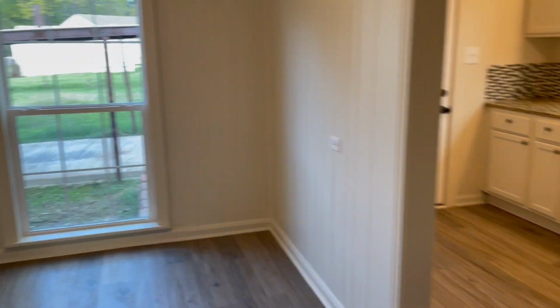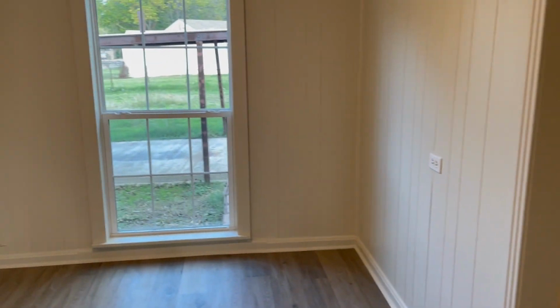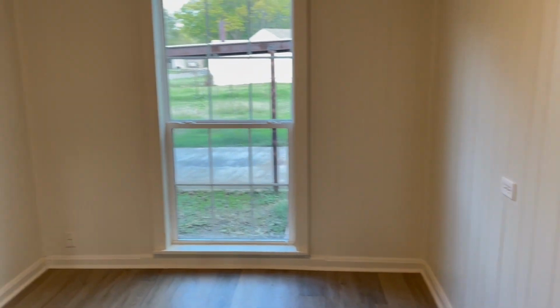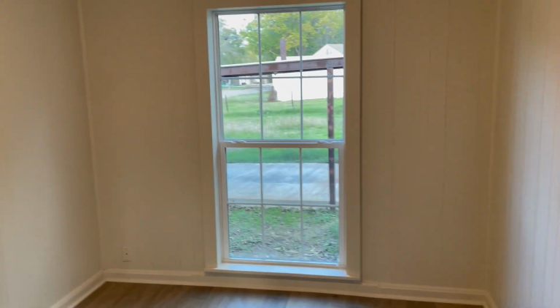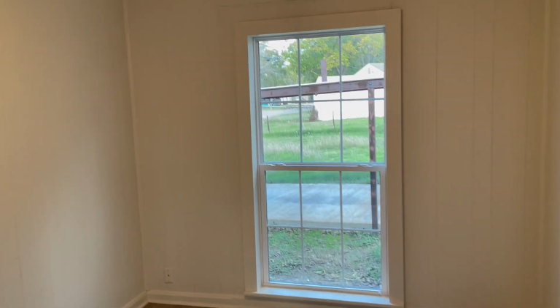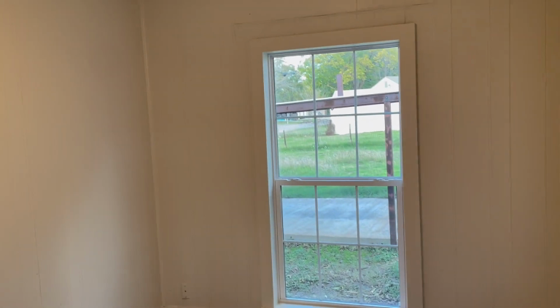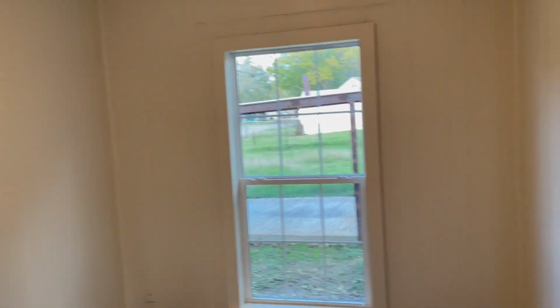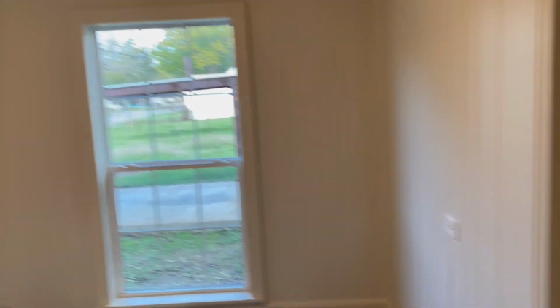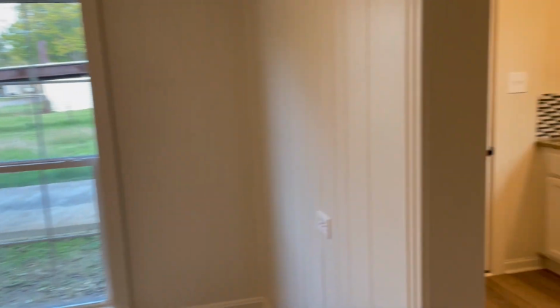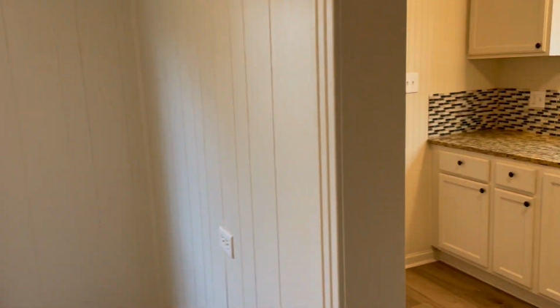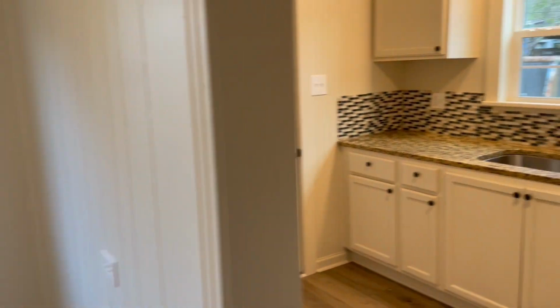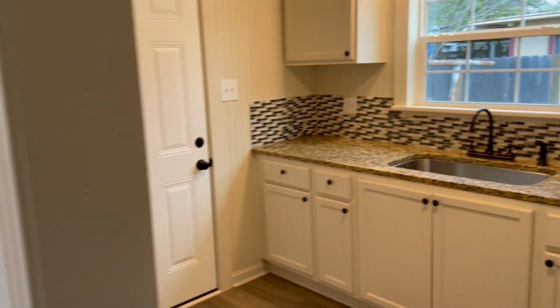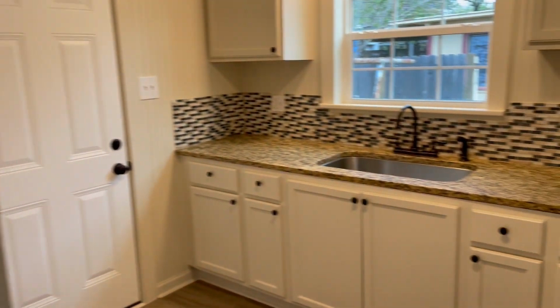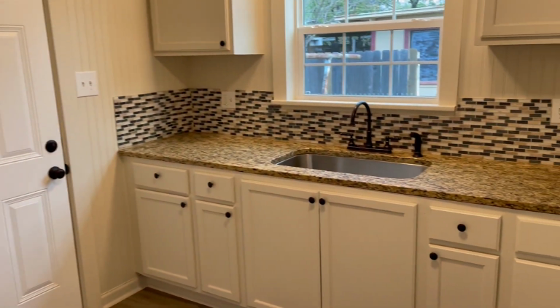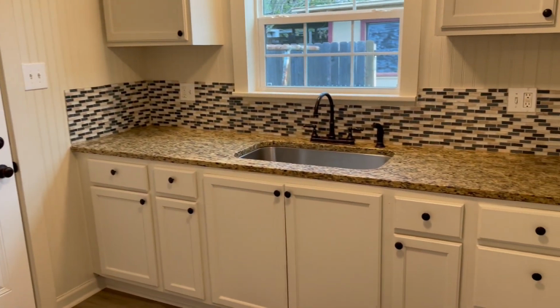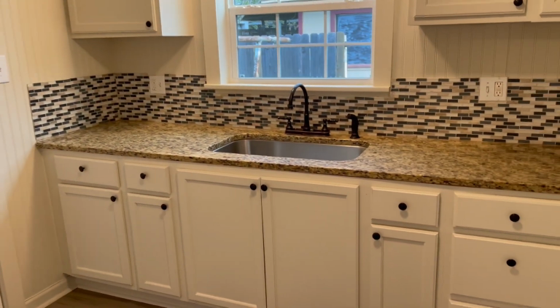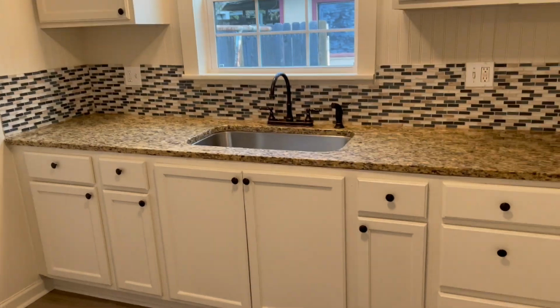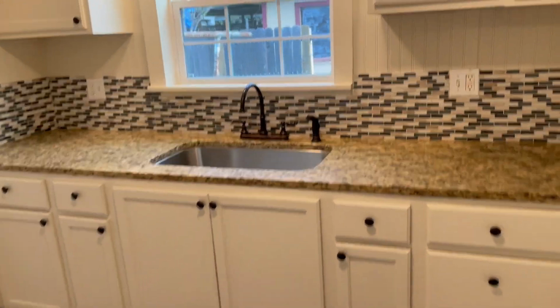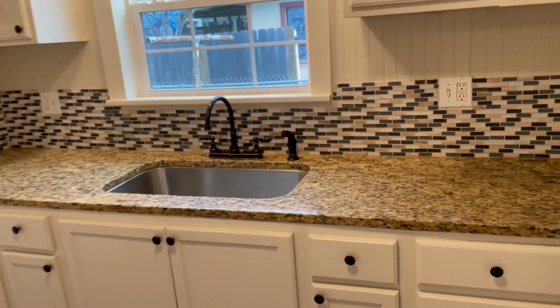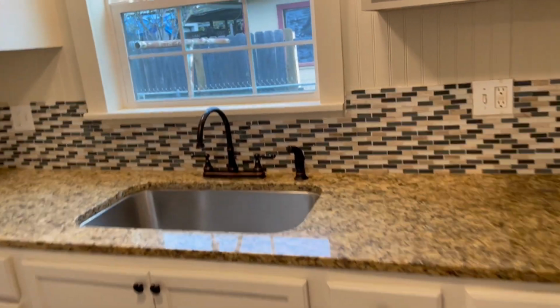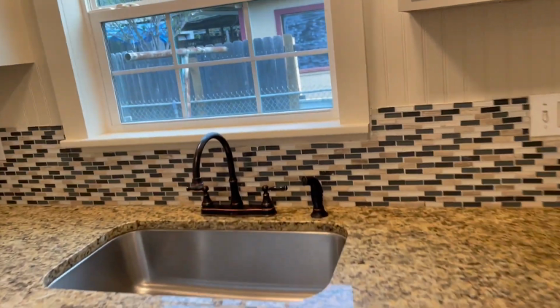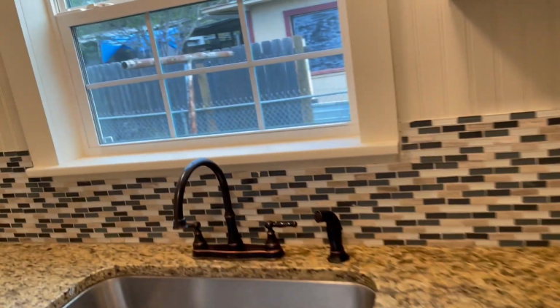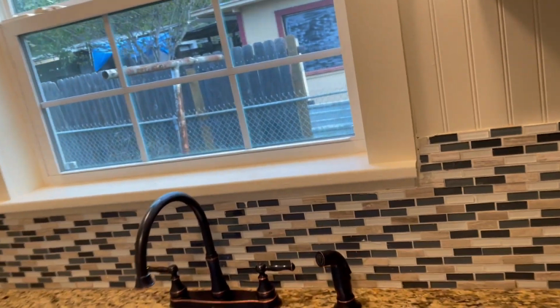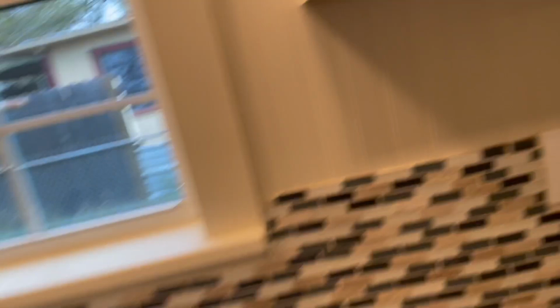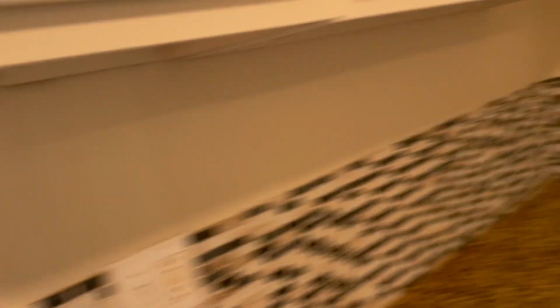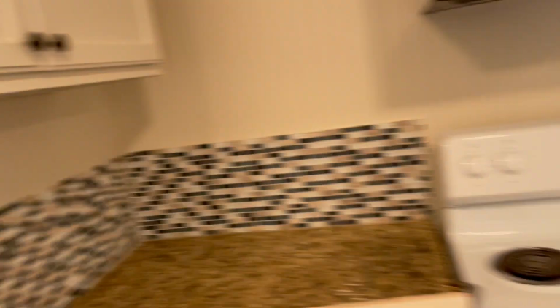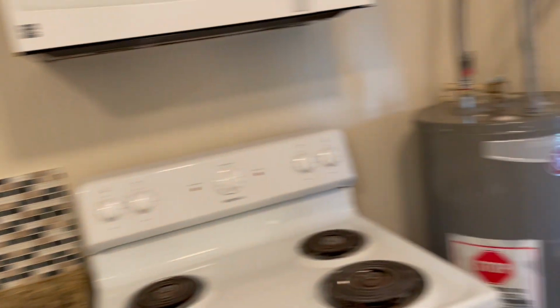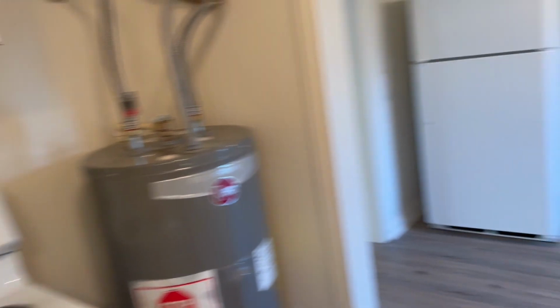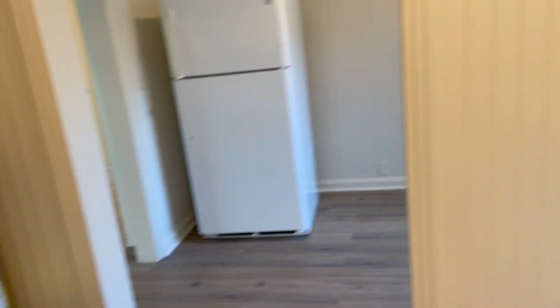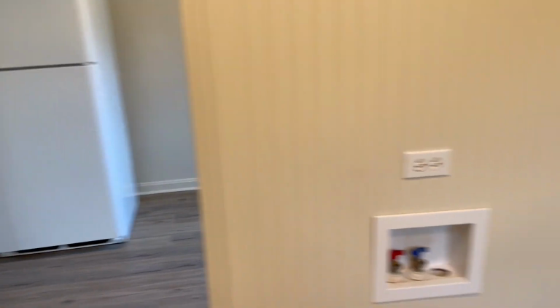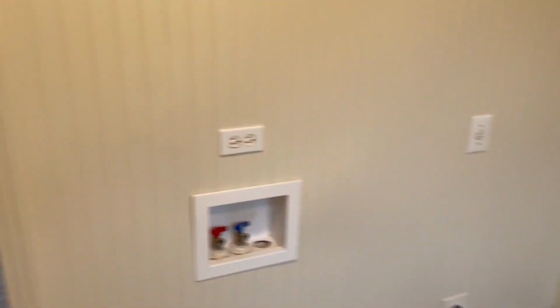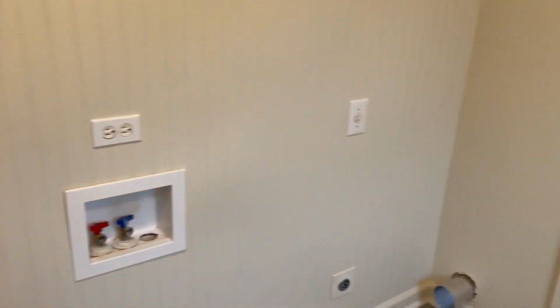This could be a dining area right here and then the kitchen. Nice cabinets, backsplash, window over the sink, washer and dryer hookups right here.